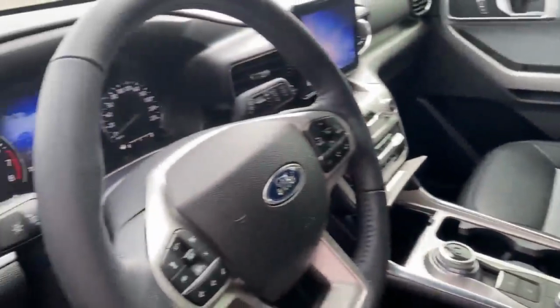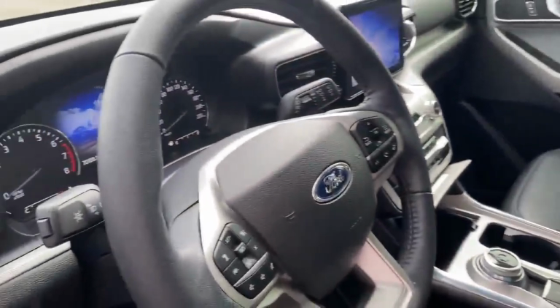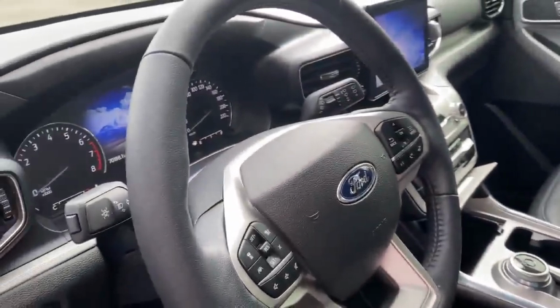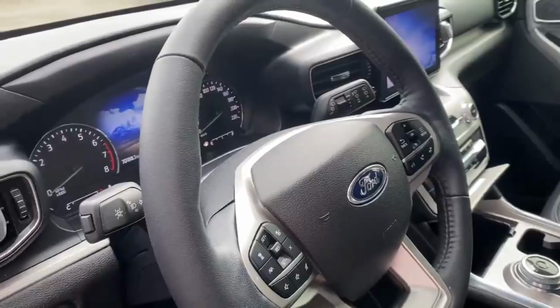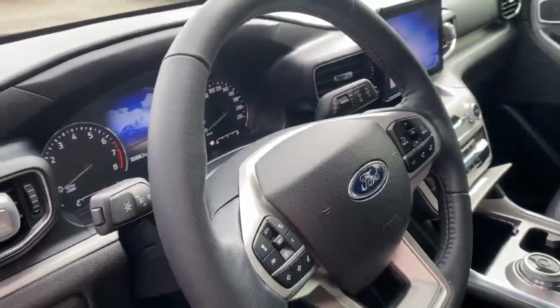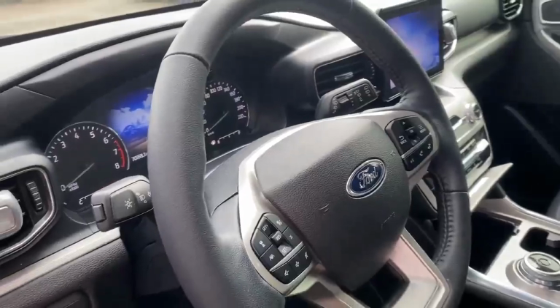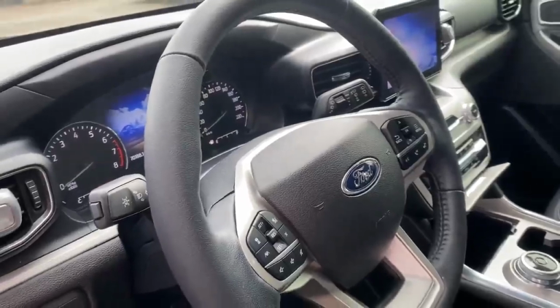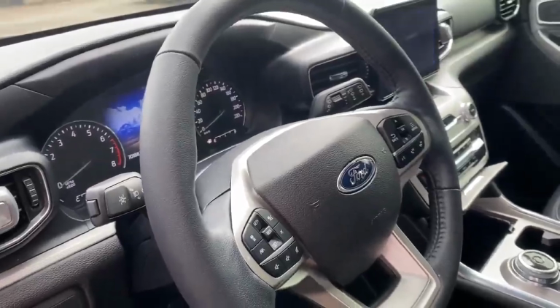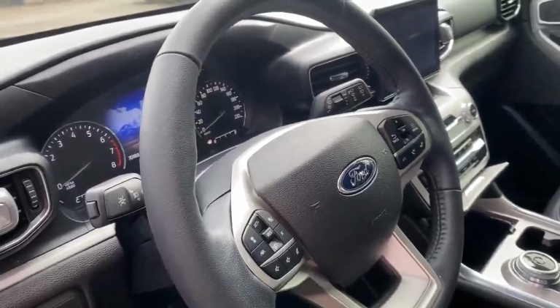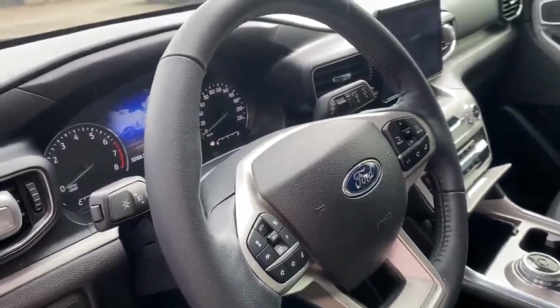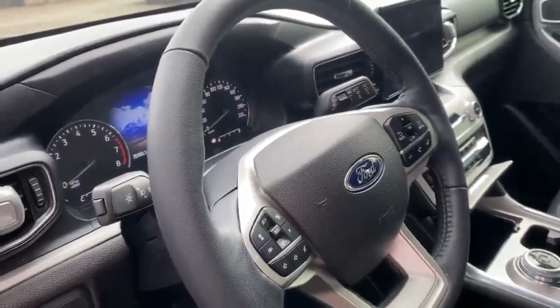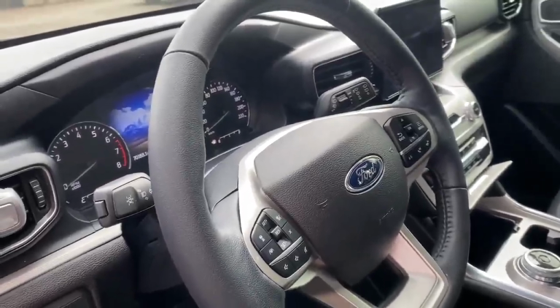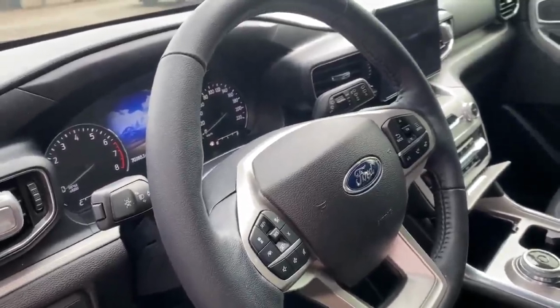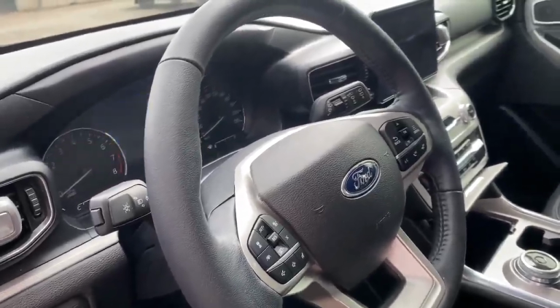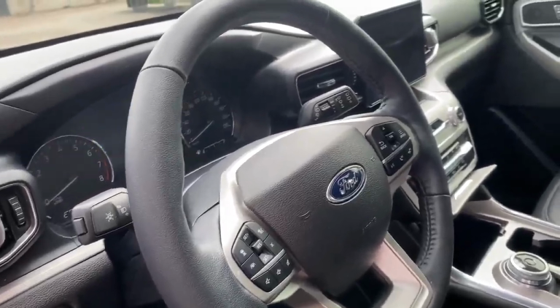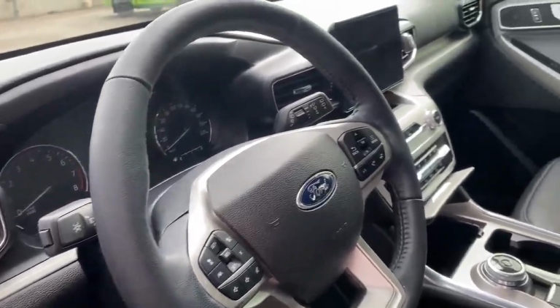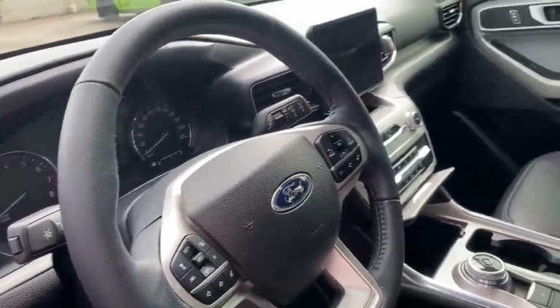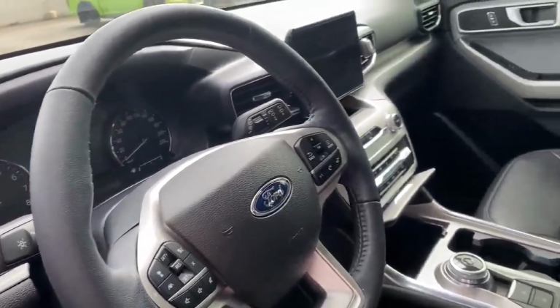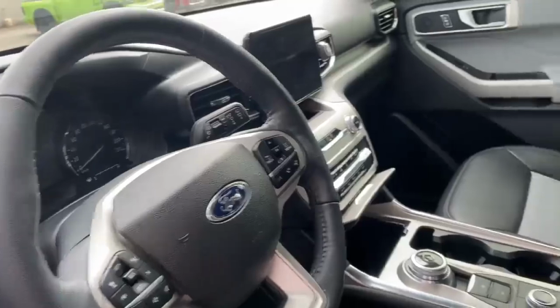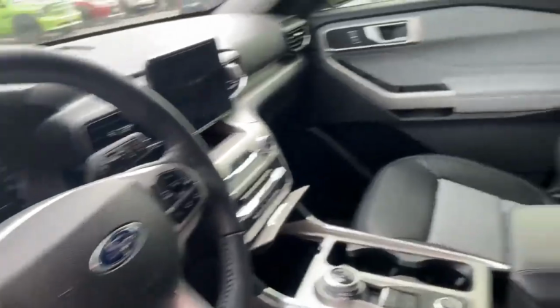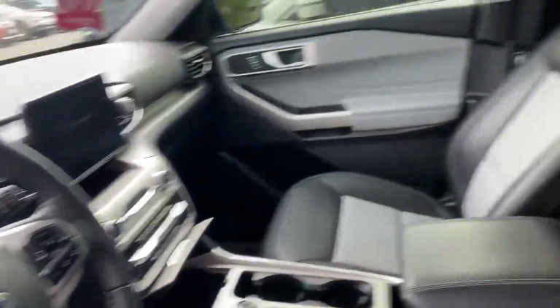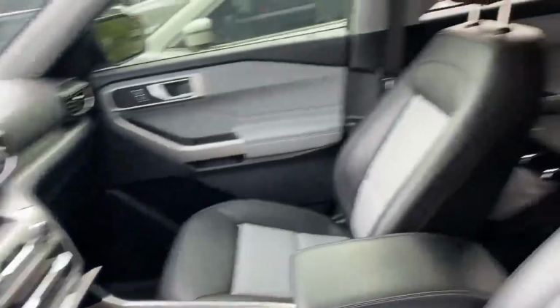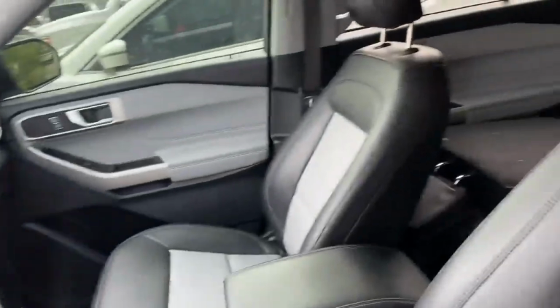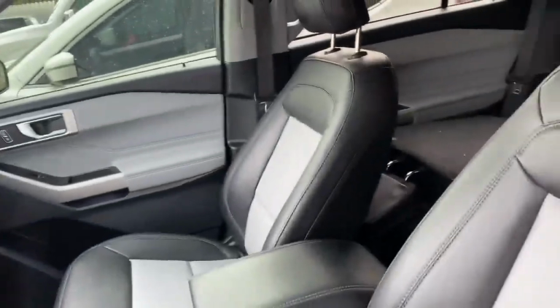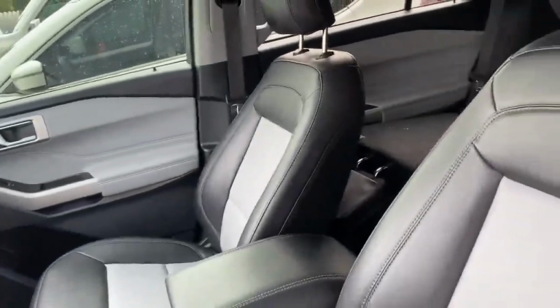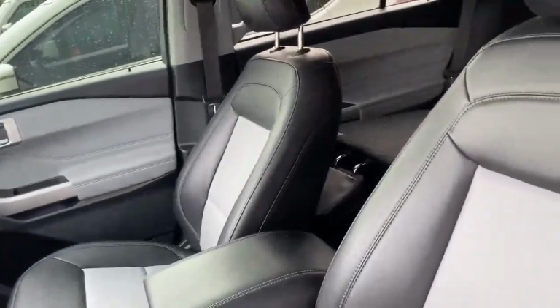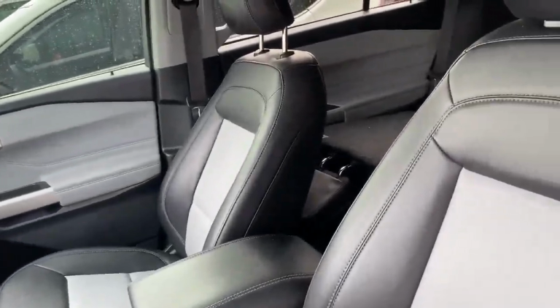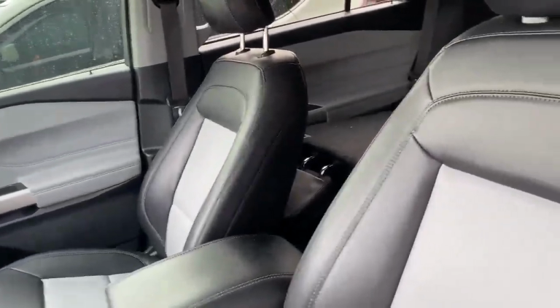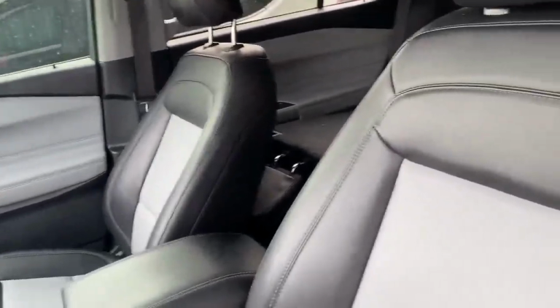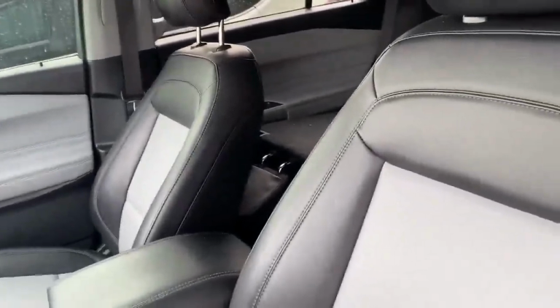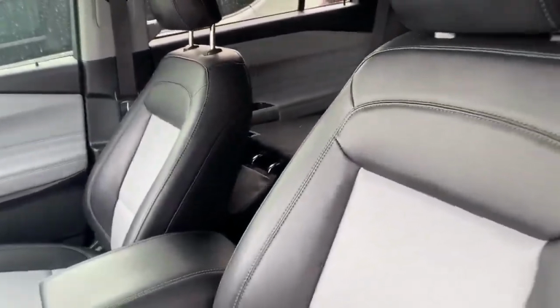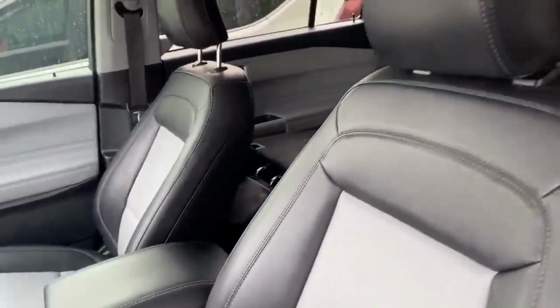This unit comes with a ton of great features: lane departure warning, adaptive cruise control, and it's also a seven-seater so you can bring the whole family with you.